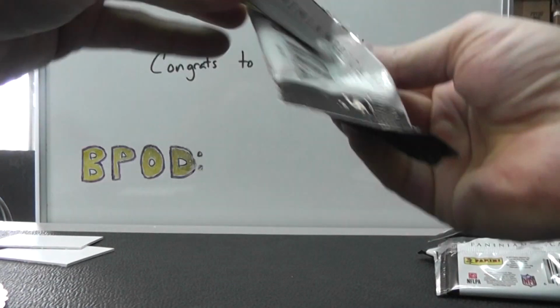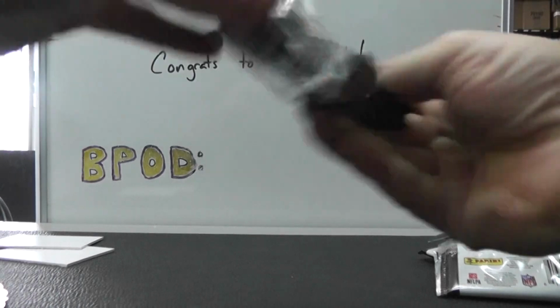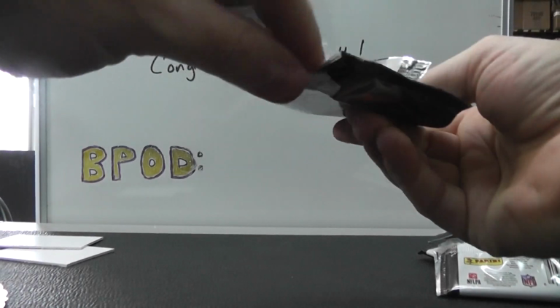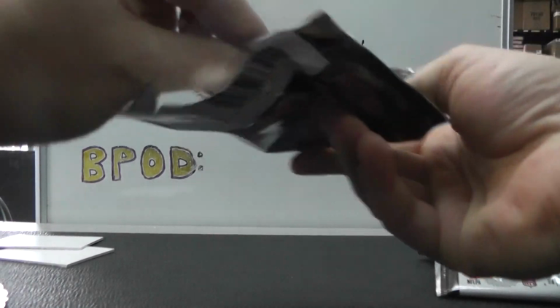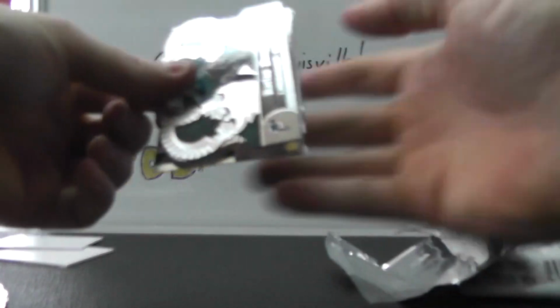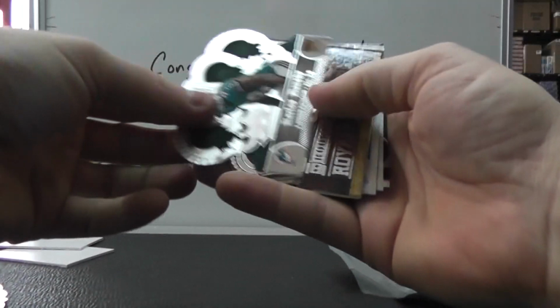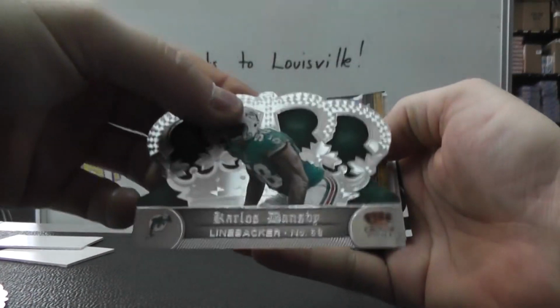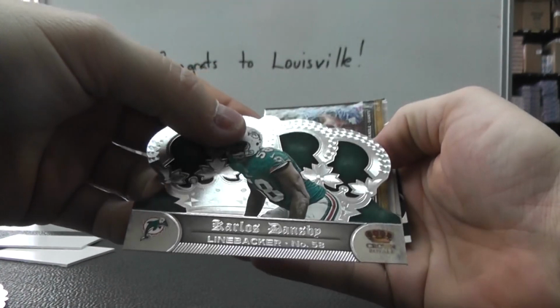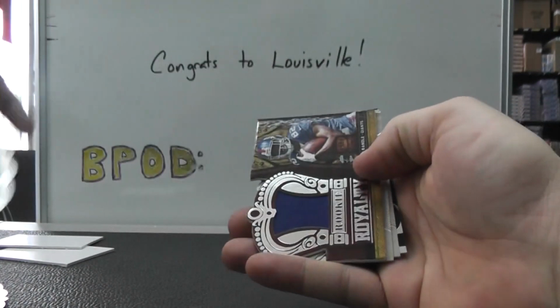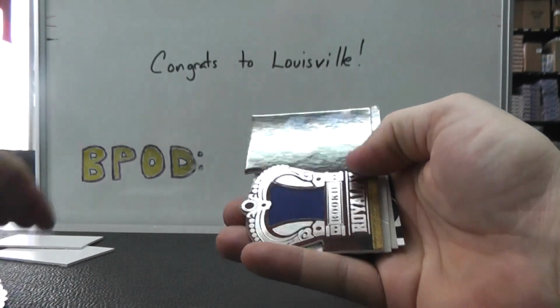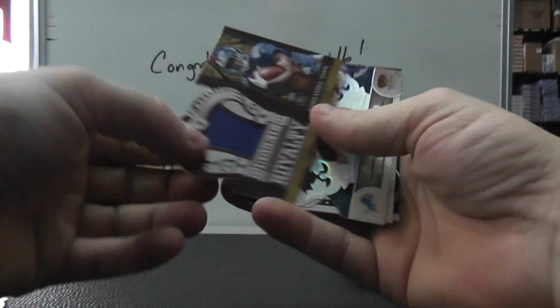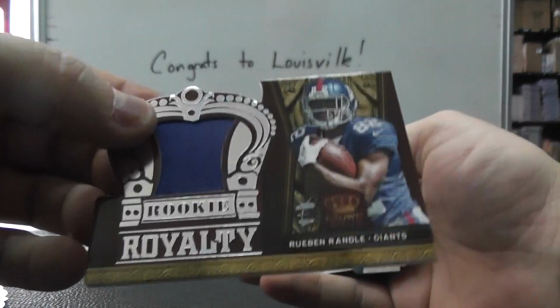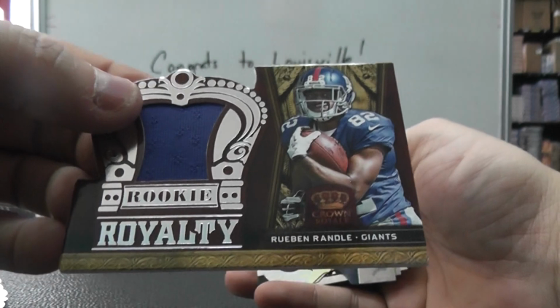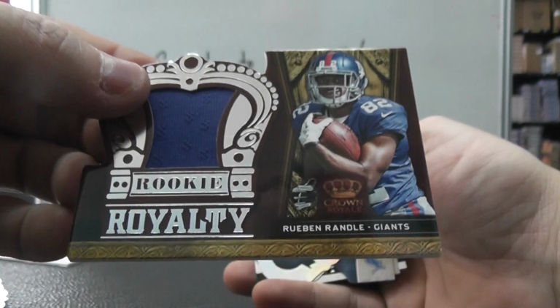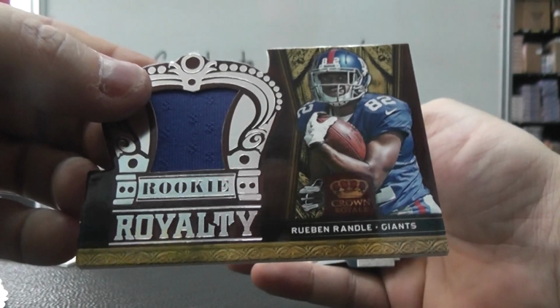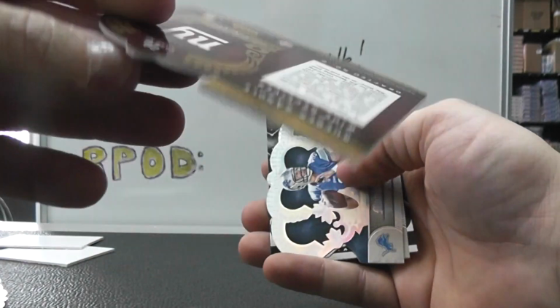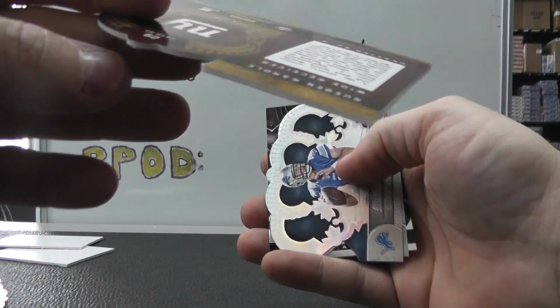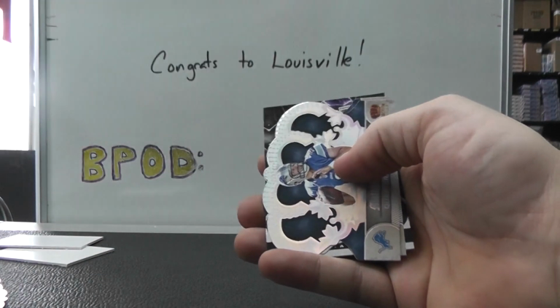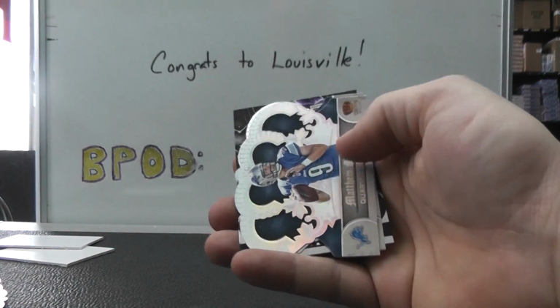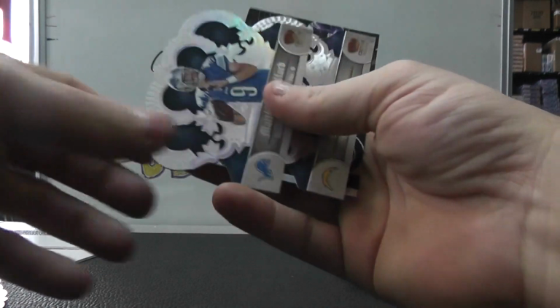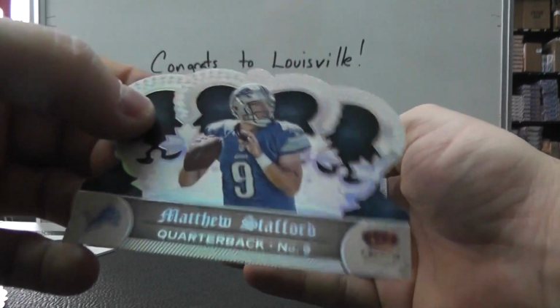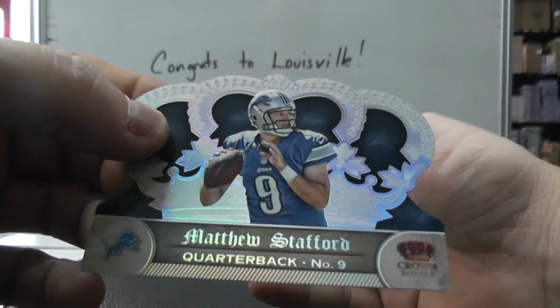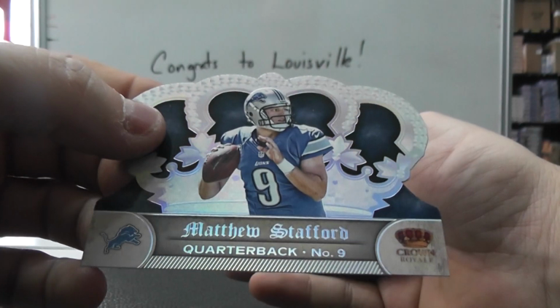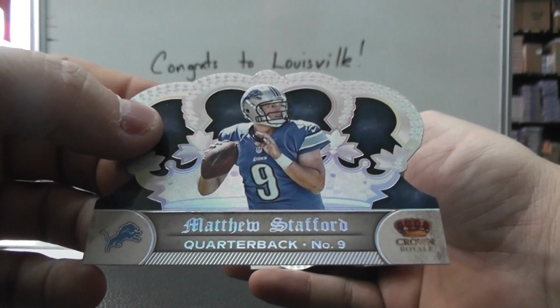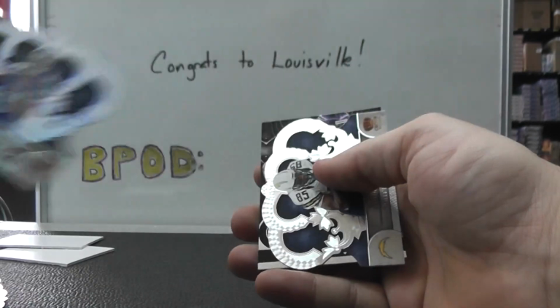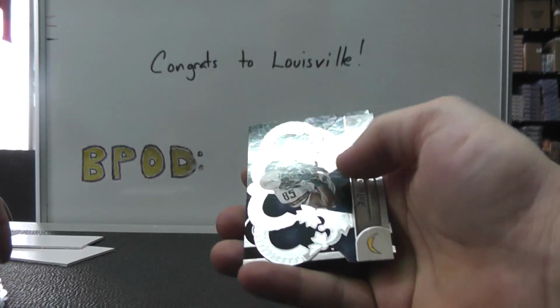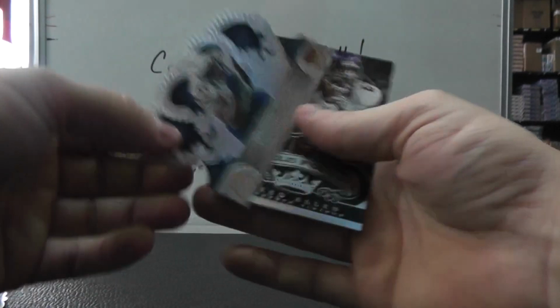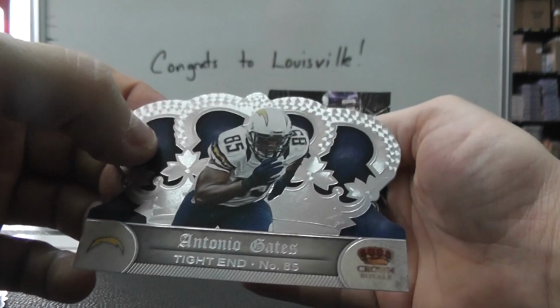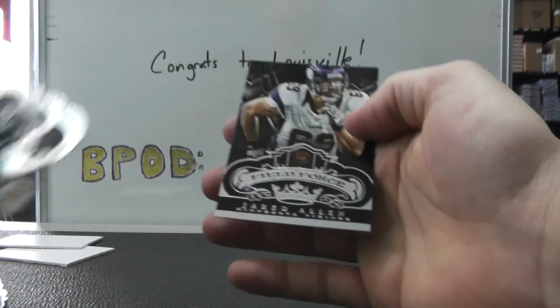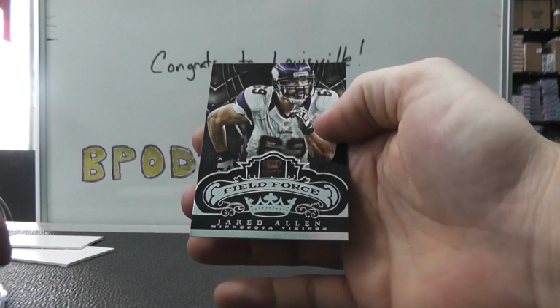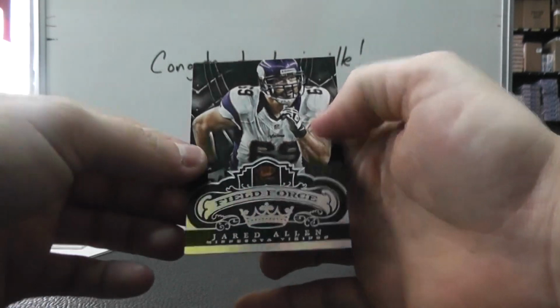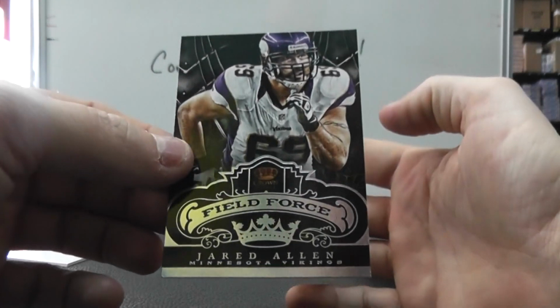And the last pack is dark Carlos Dansby, a rookie jersey — Reuben Randall, numbered at one forty-nine. Matt Stafford. Antonio Gates. And Jared Allen.